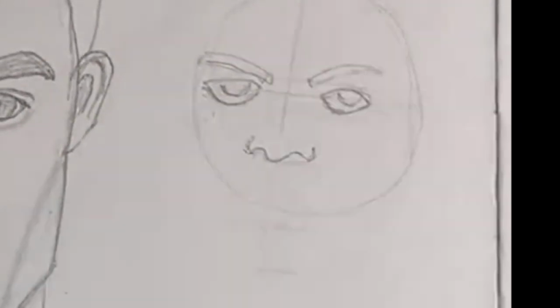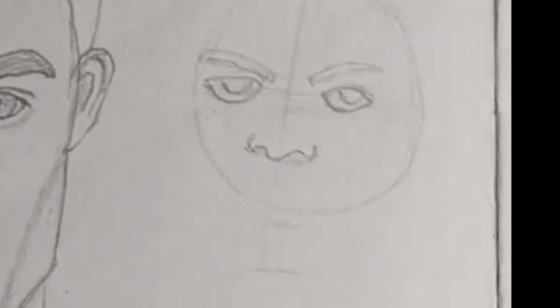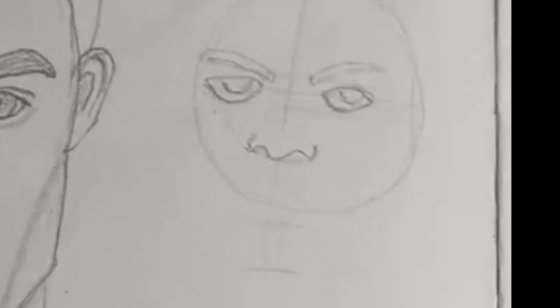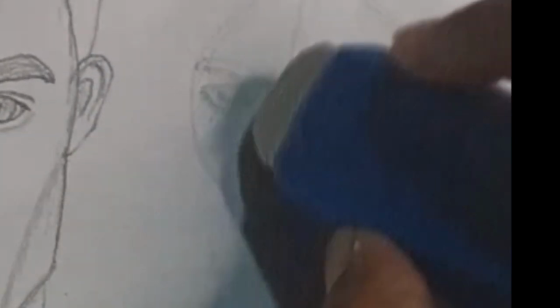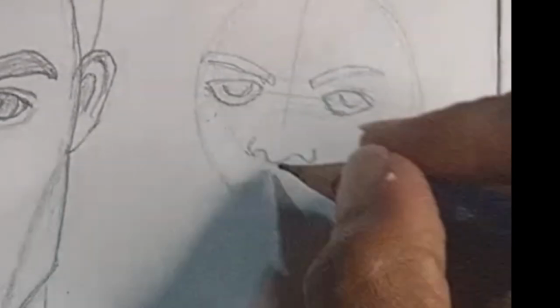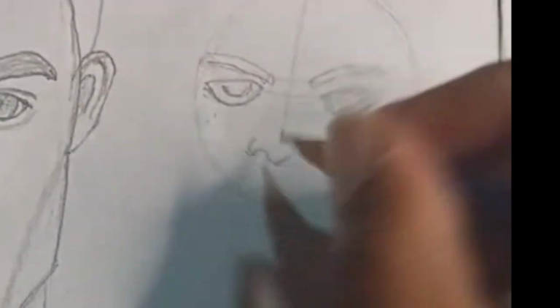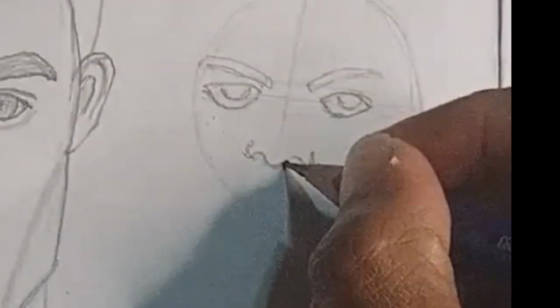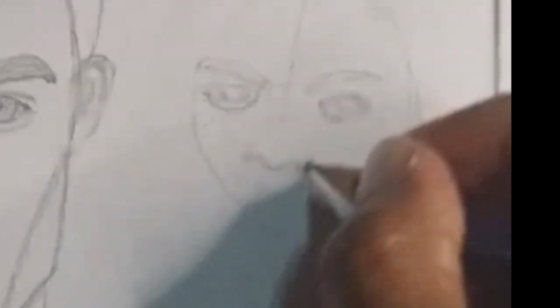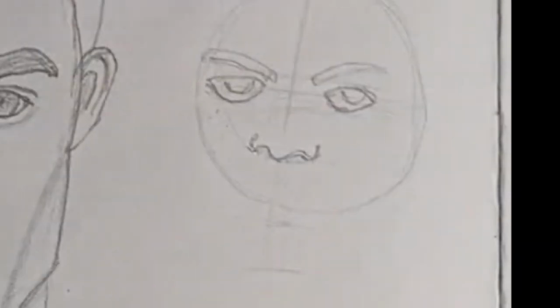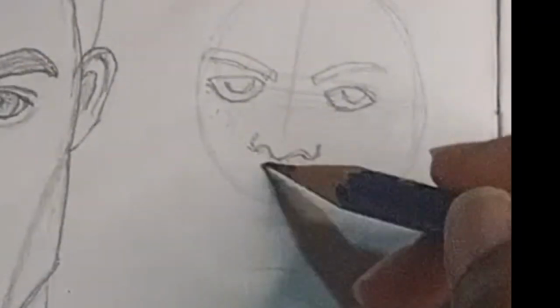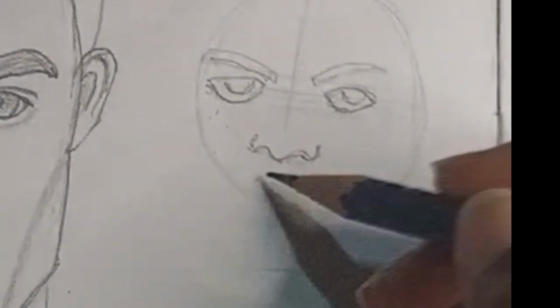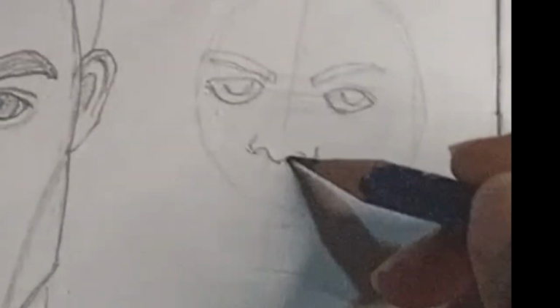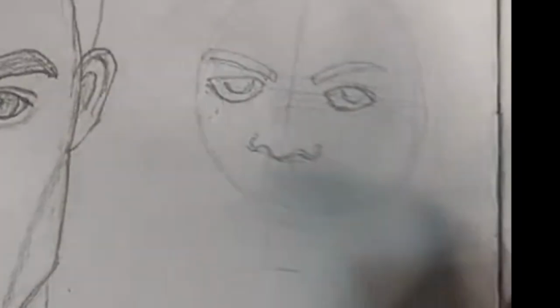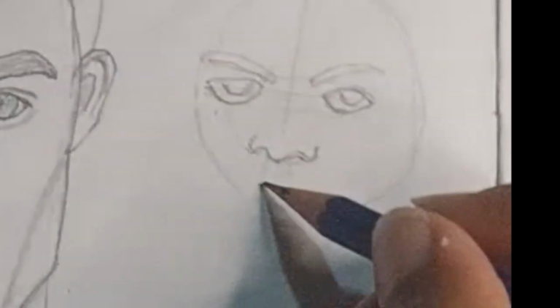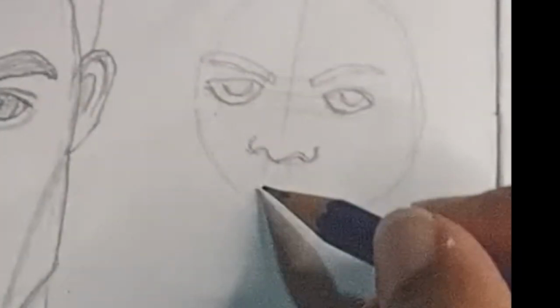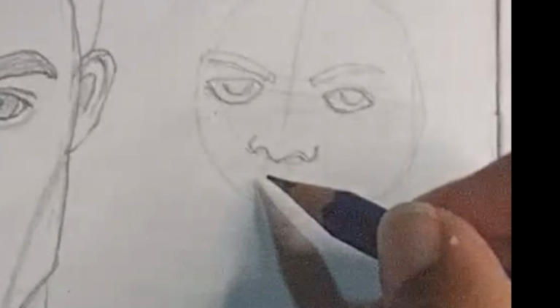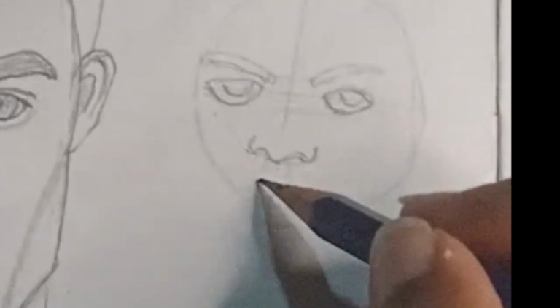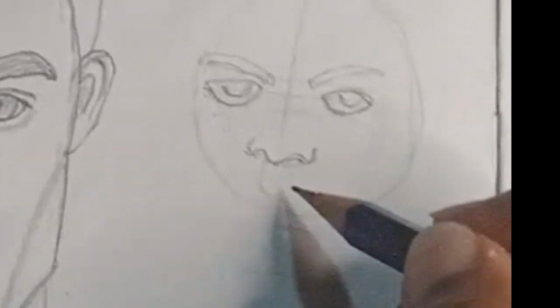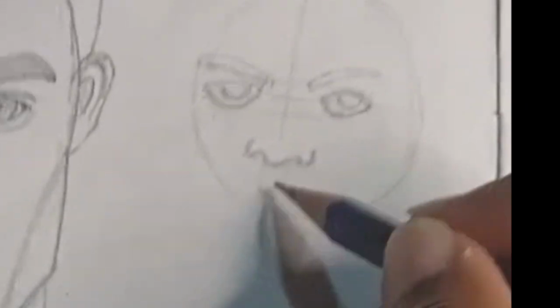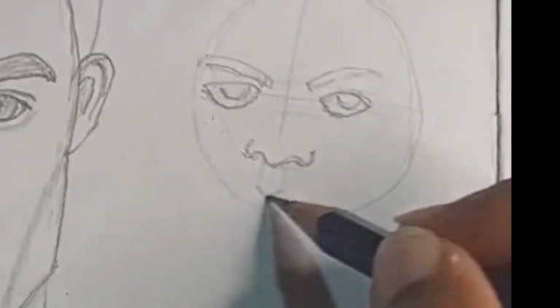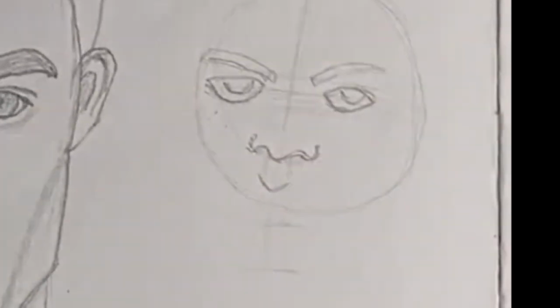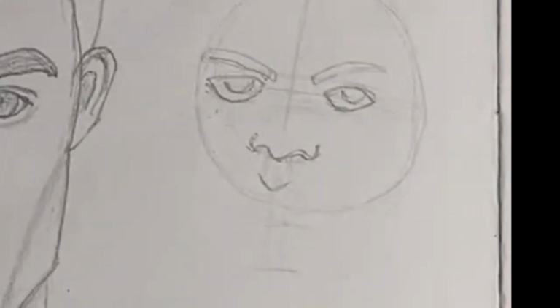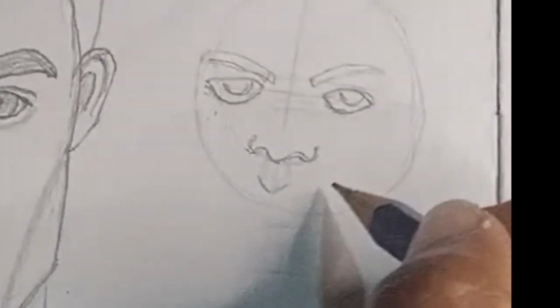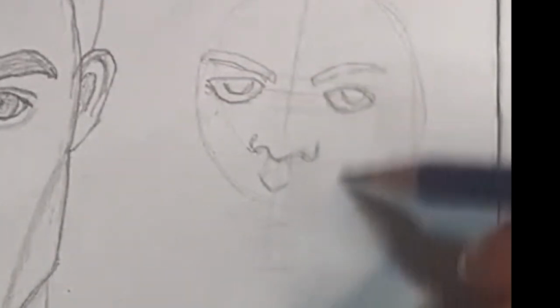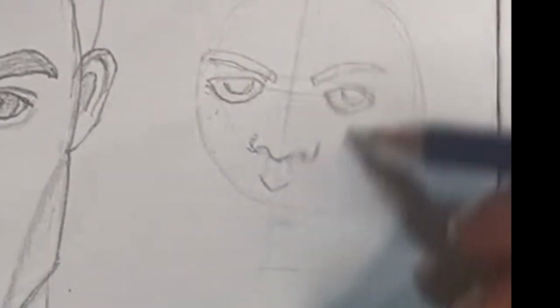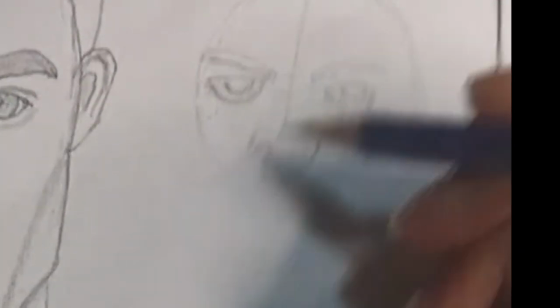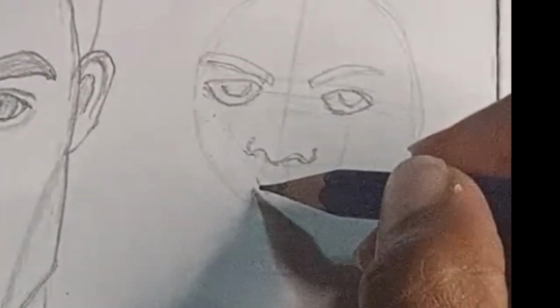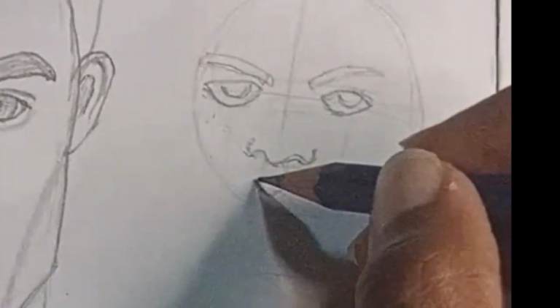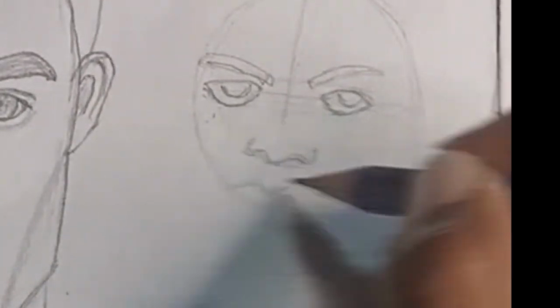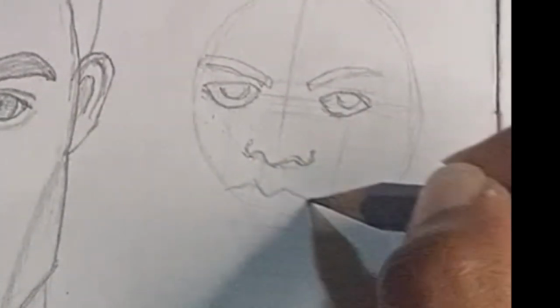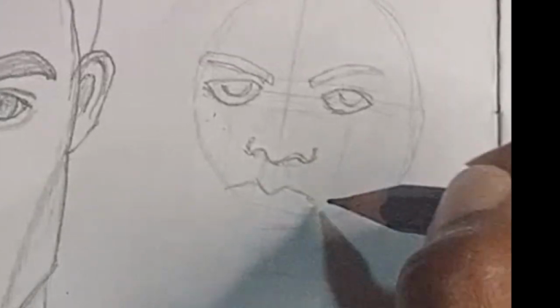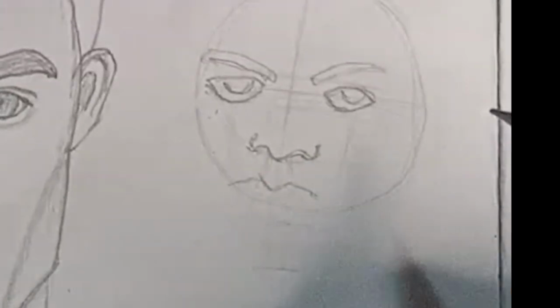For the mouth, it is usually positioned halfway between the nose and the chin. You can draw a basic line and then adjust it to match your portrait.